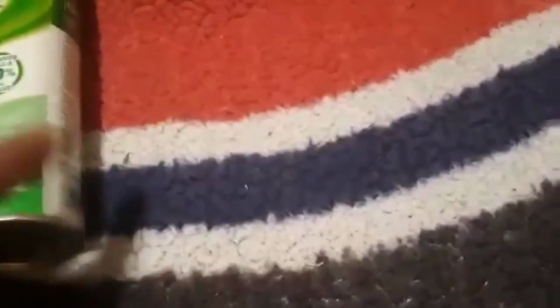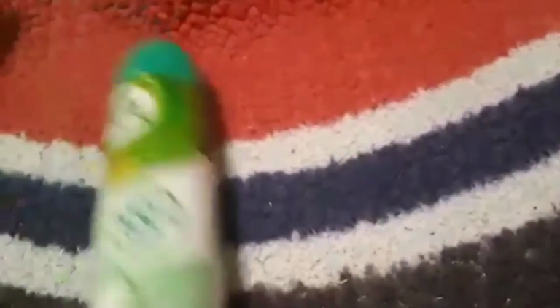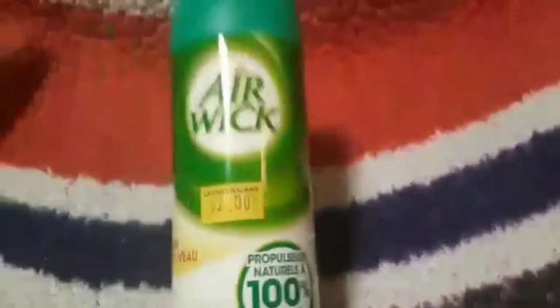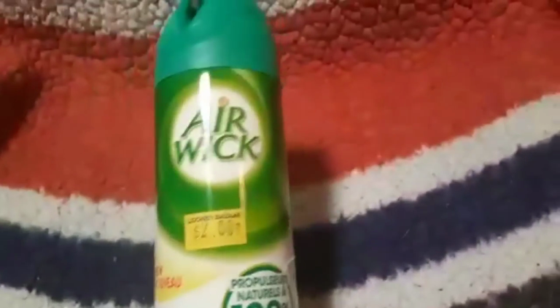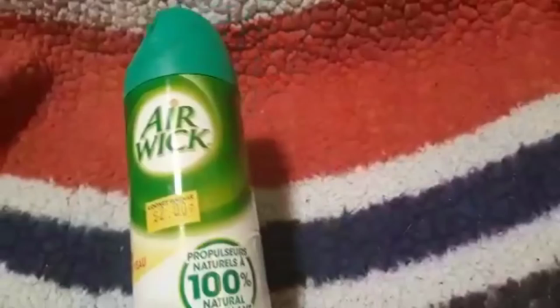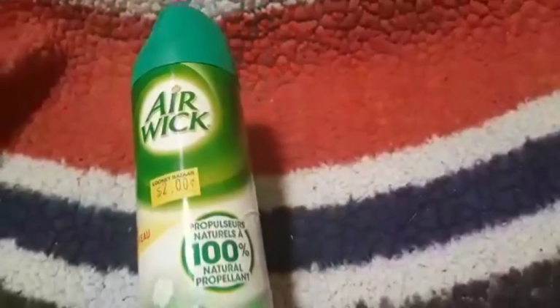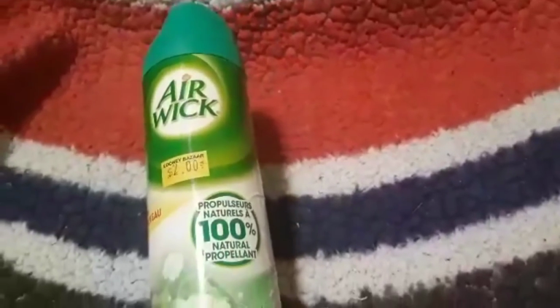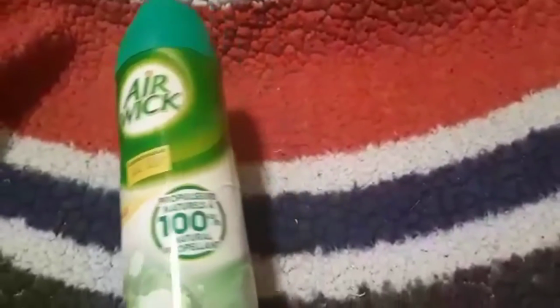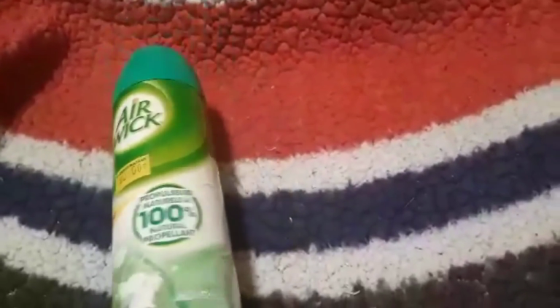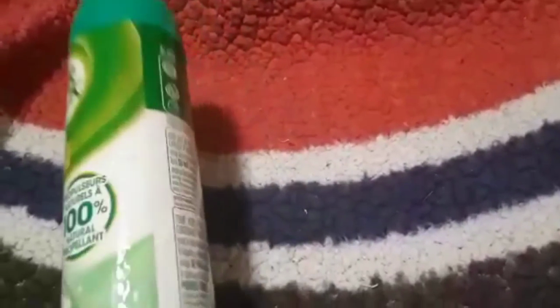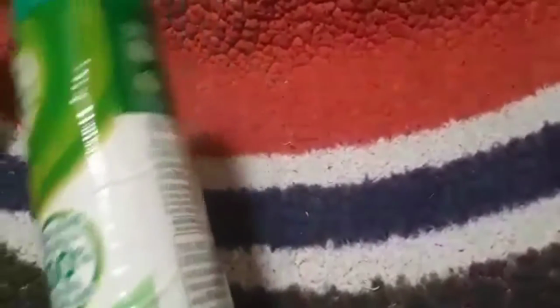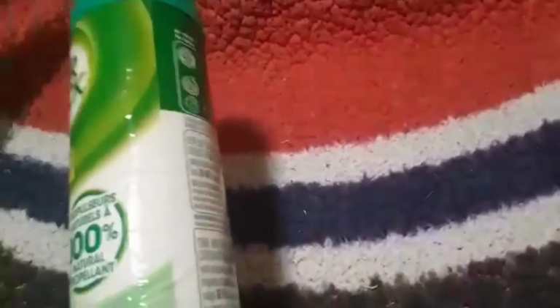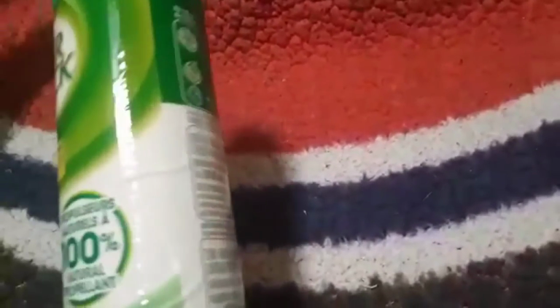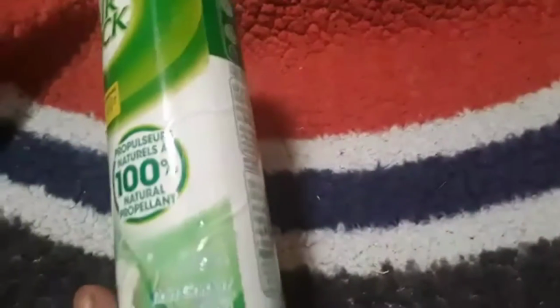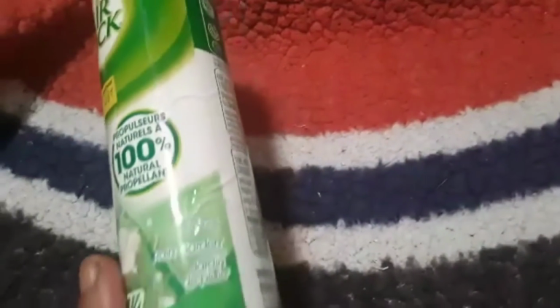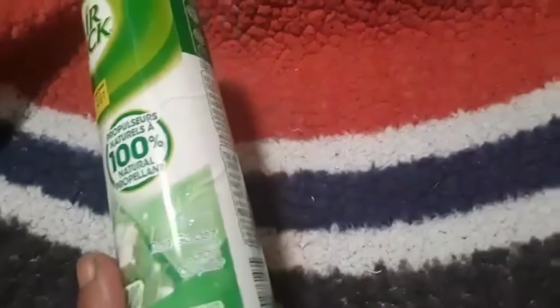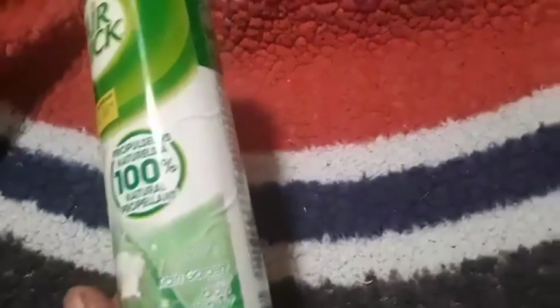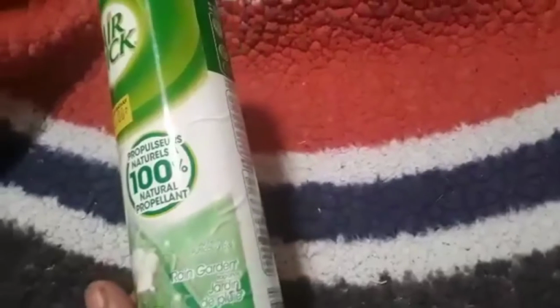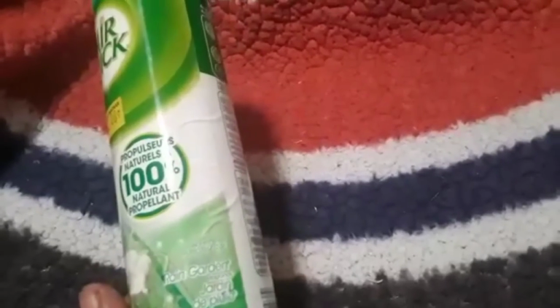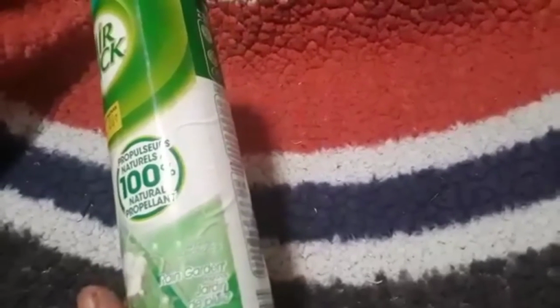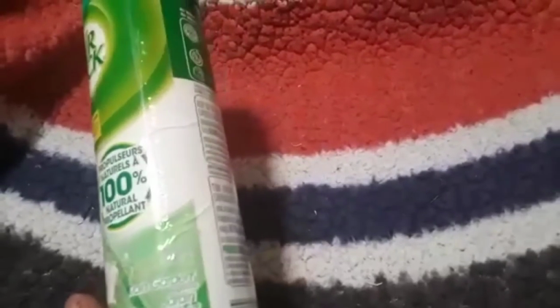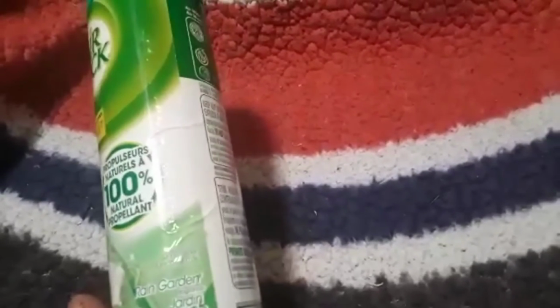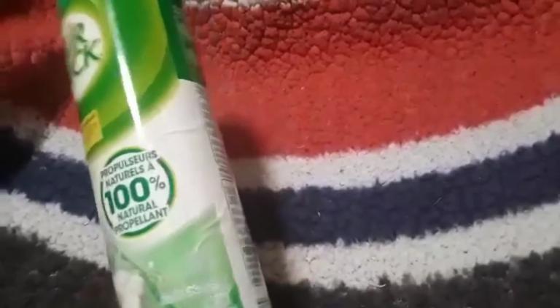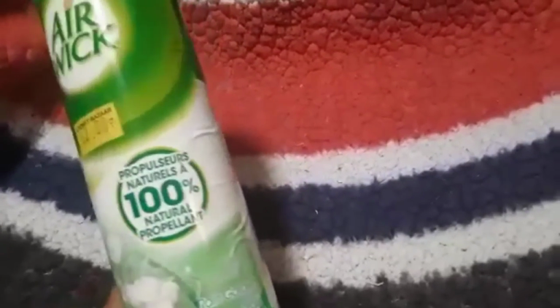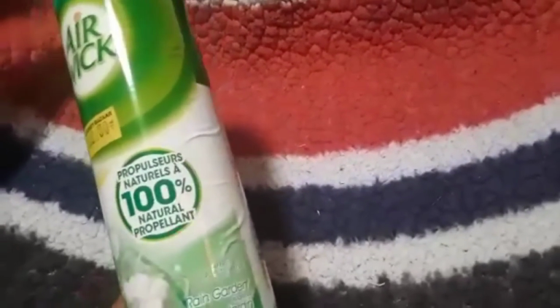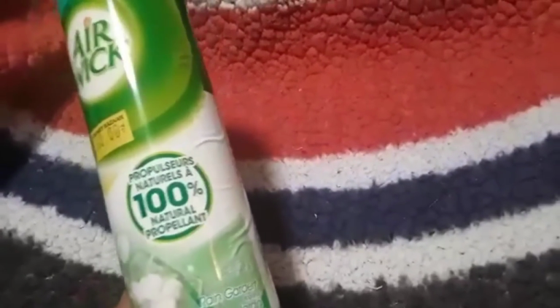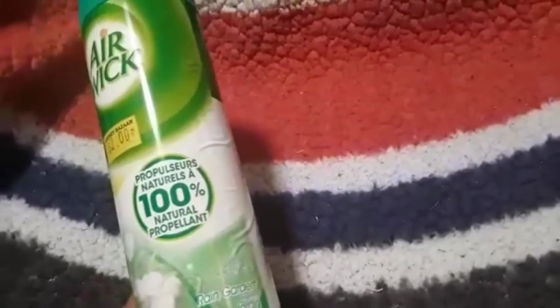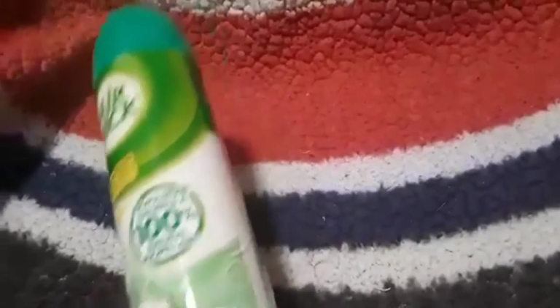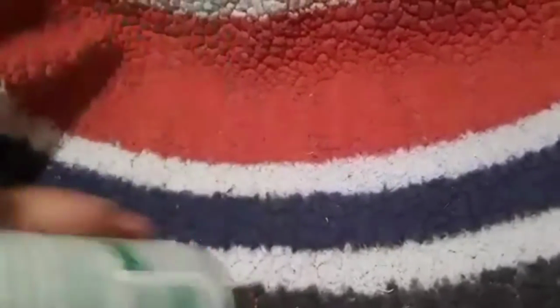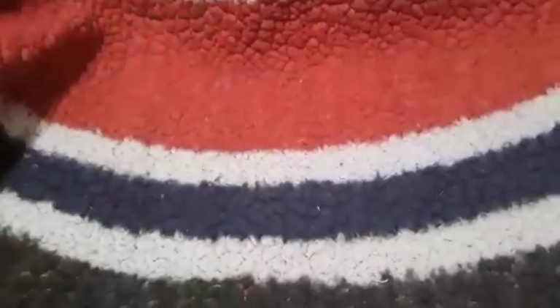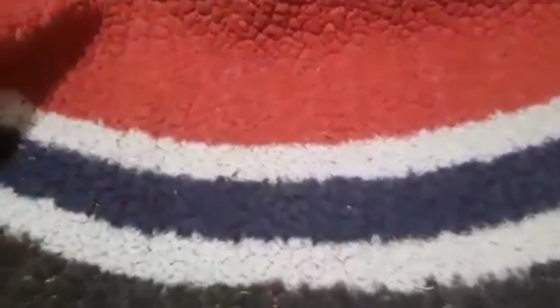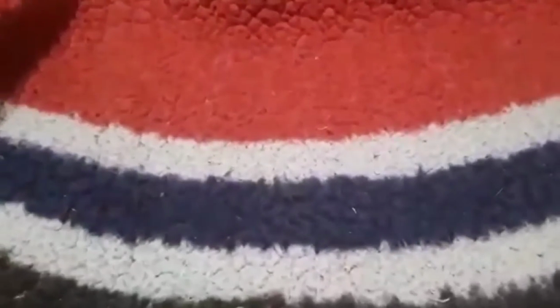I grabbed a can of Air Wick for $2. It is the 8-ounce can and the scent is rain garden. I haven't tried it yet, but just to freshen up the air a little bit.